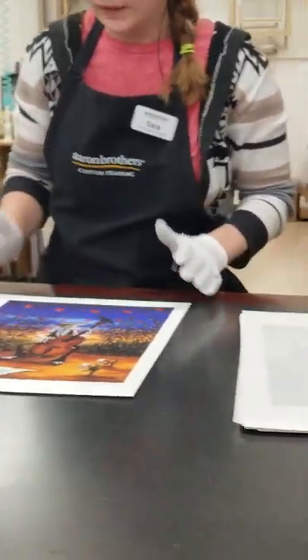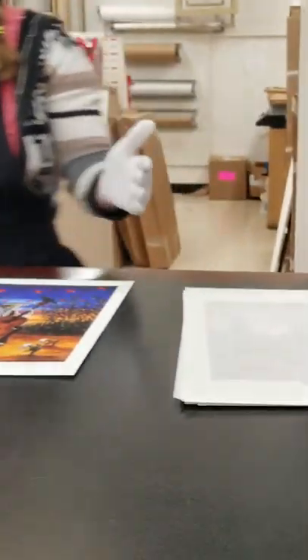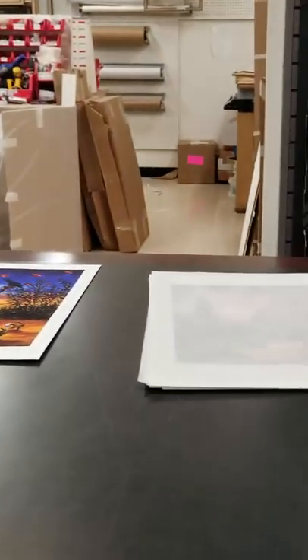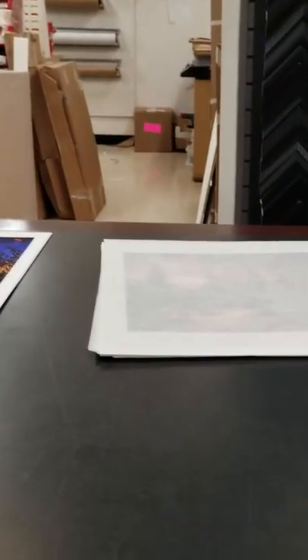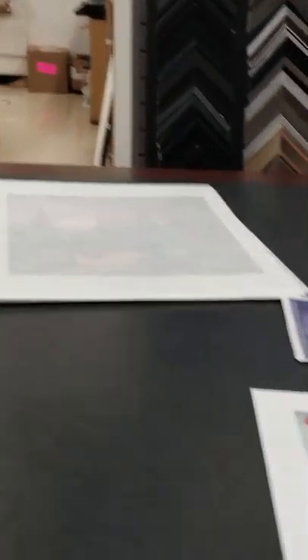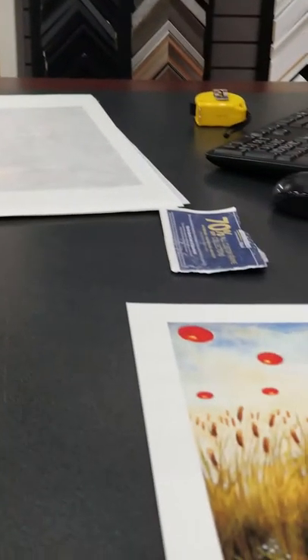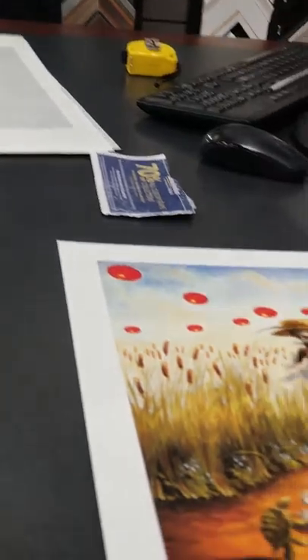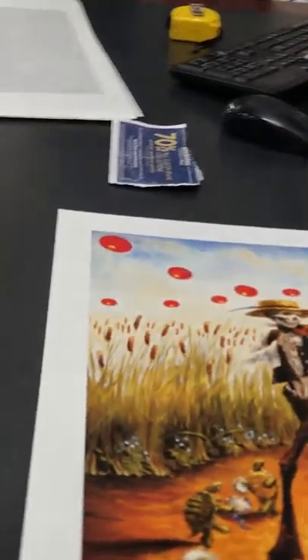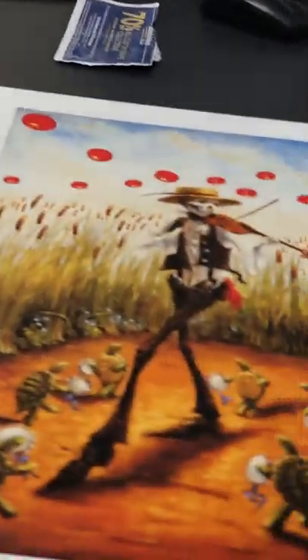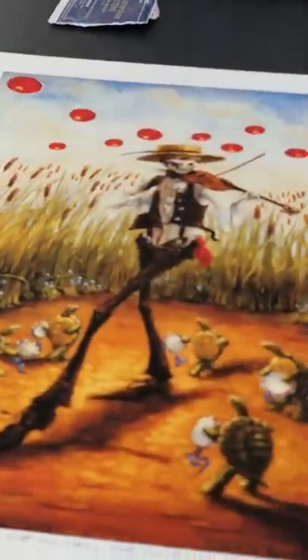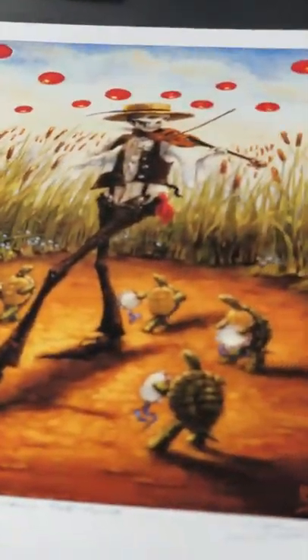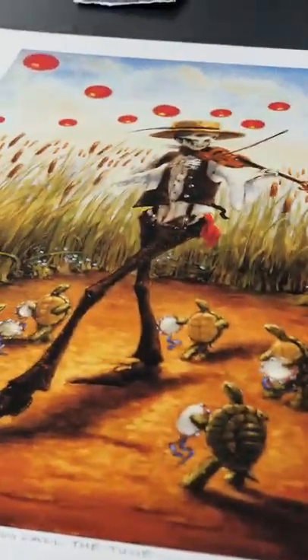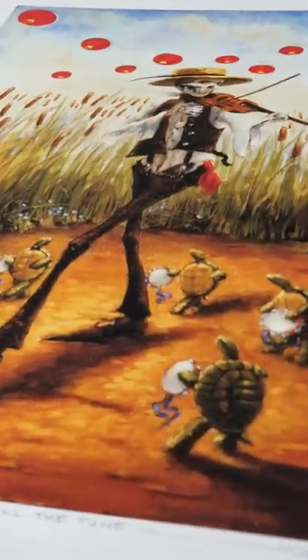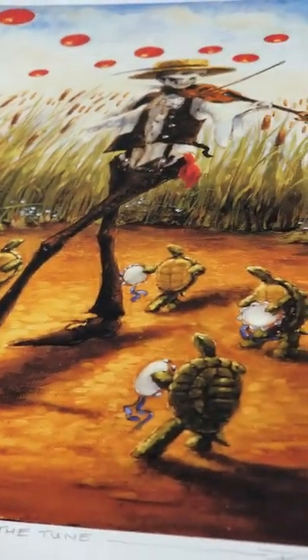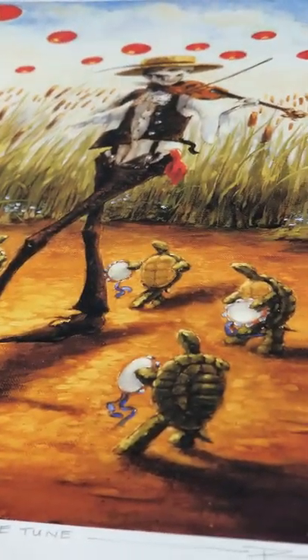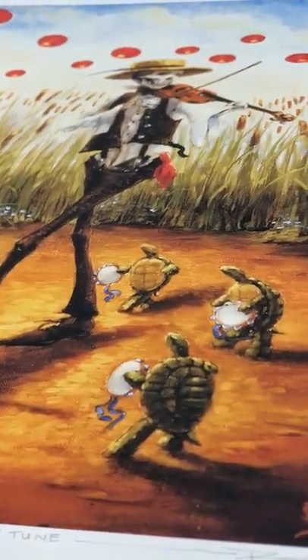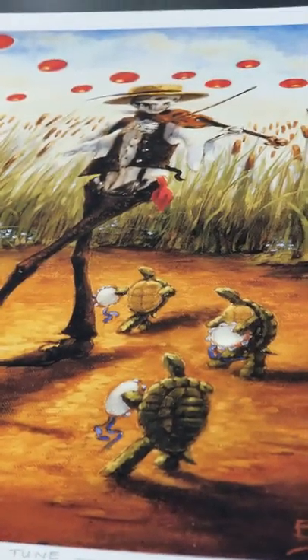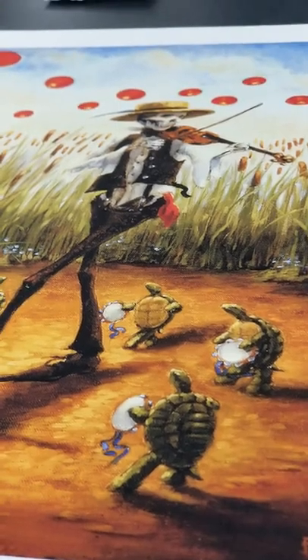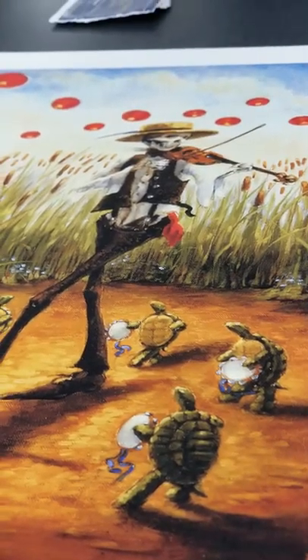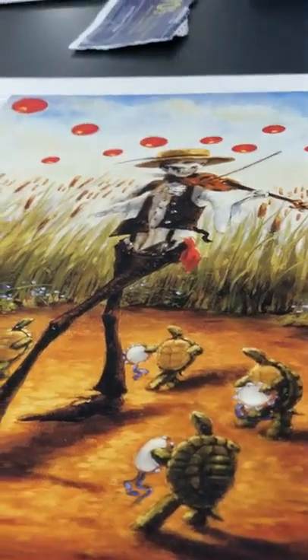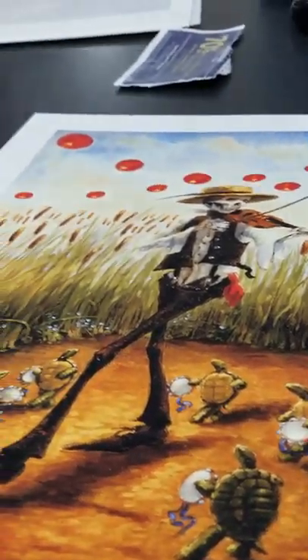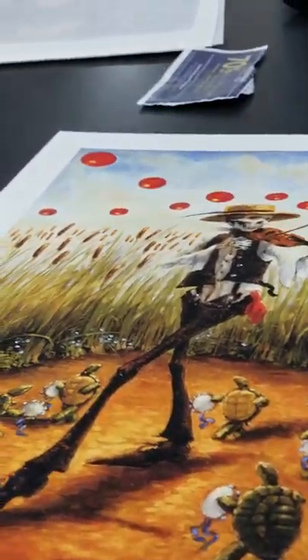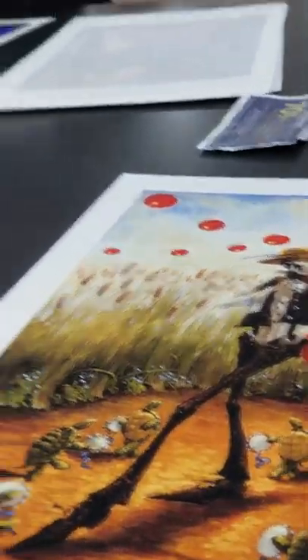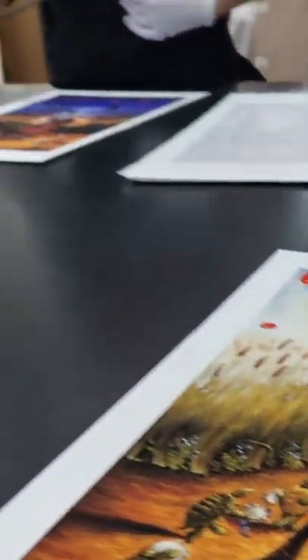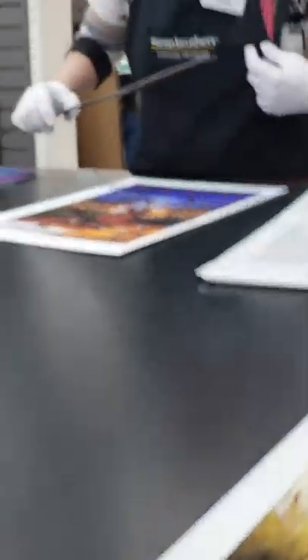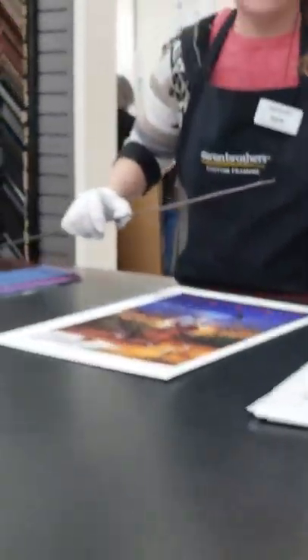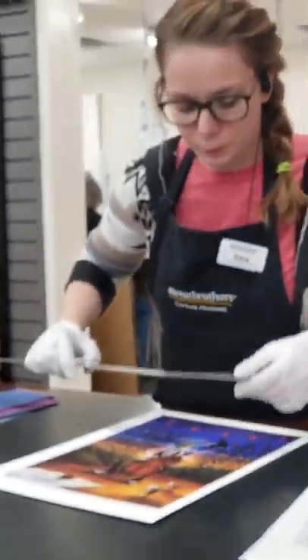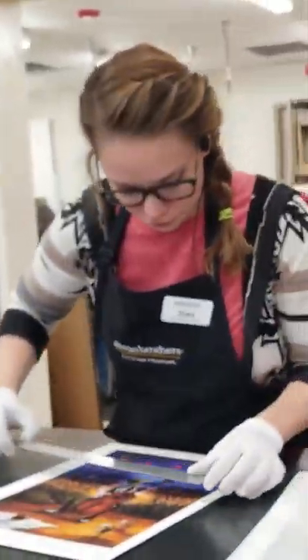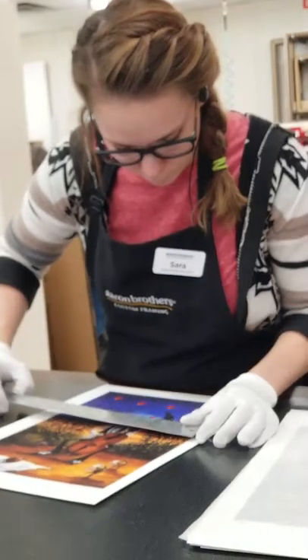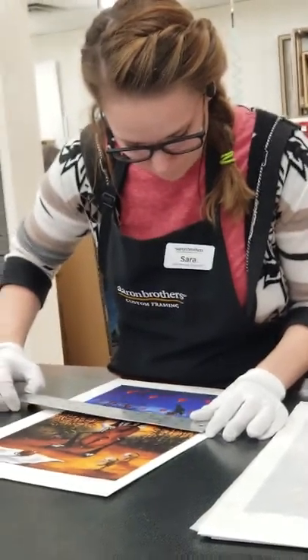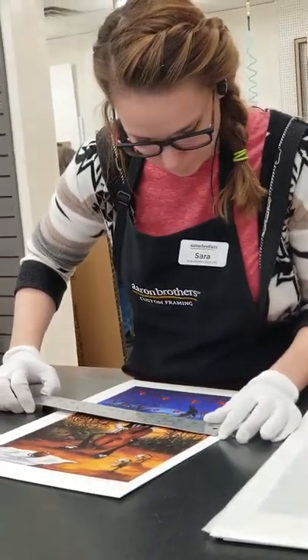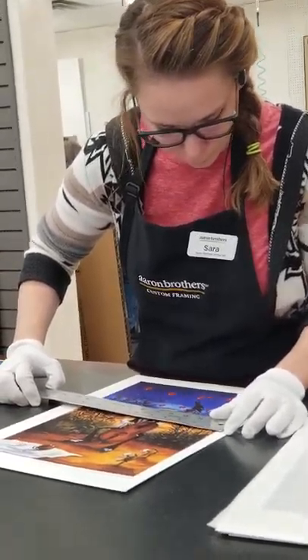It's interesting how they're not necessarily printed on the paper completely centered. Yeah, they were printed in France.